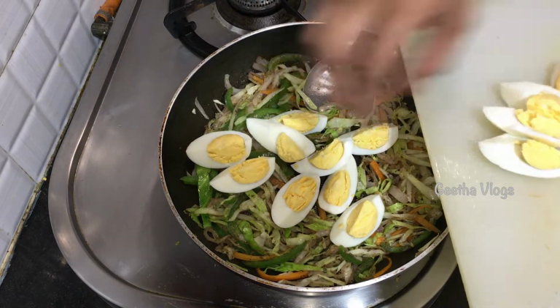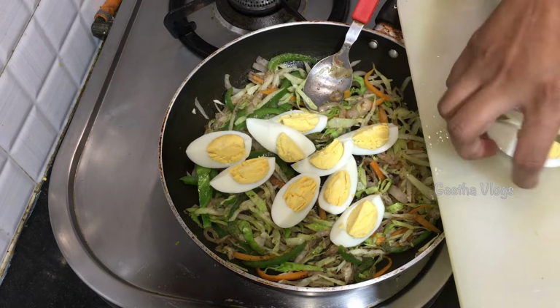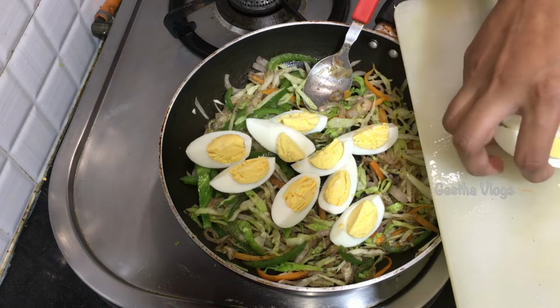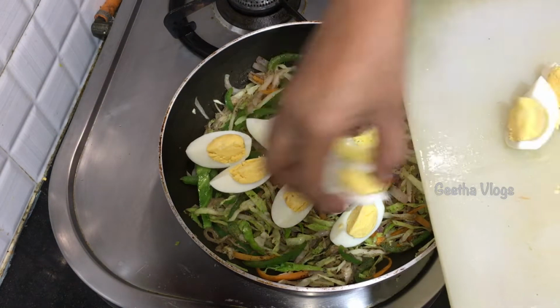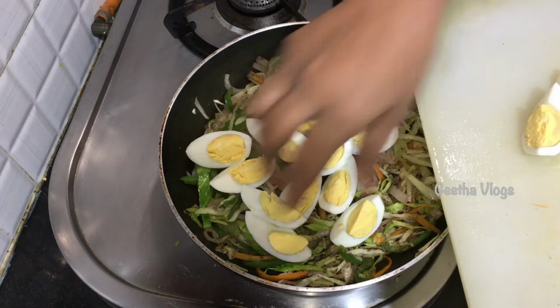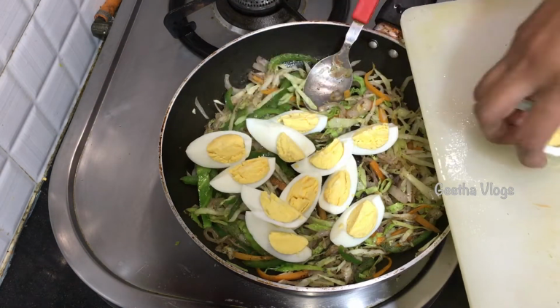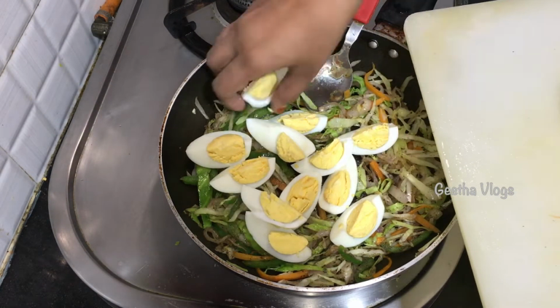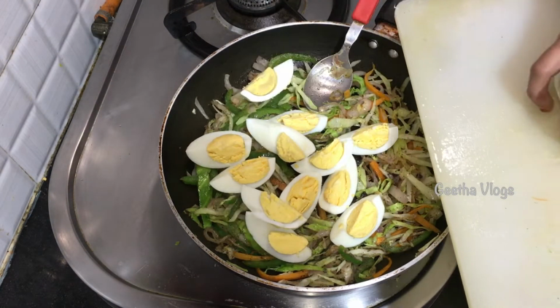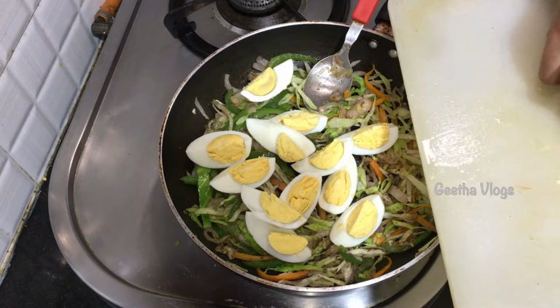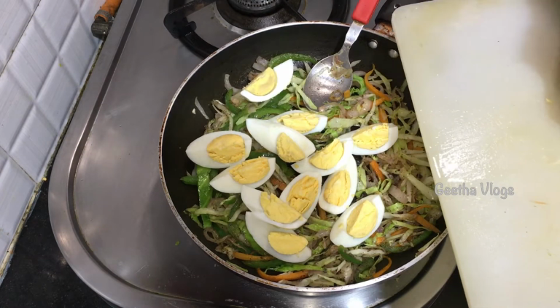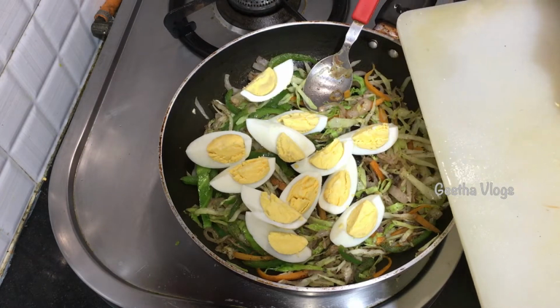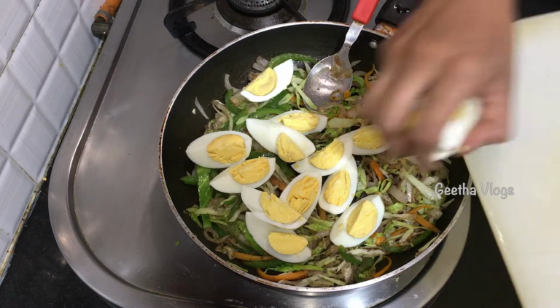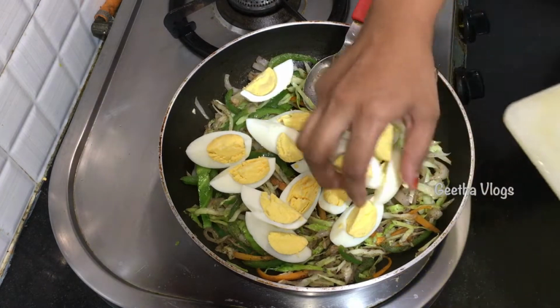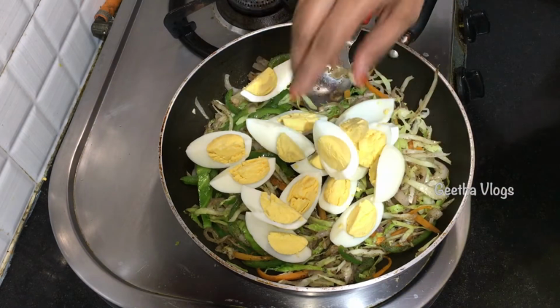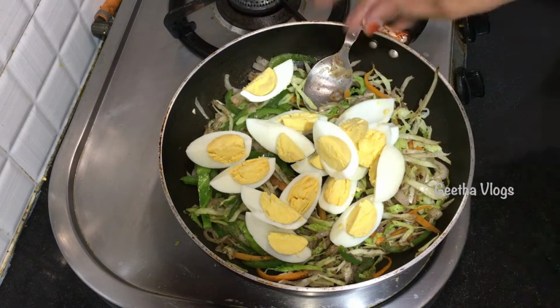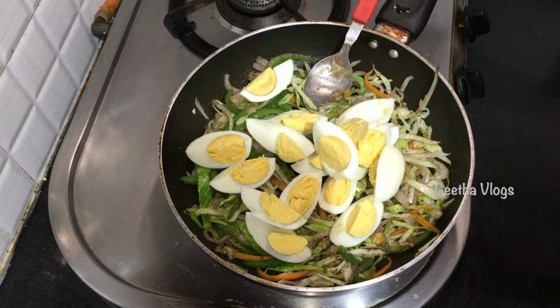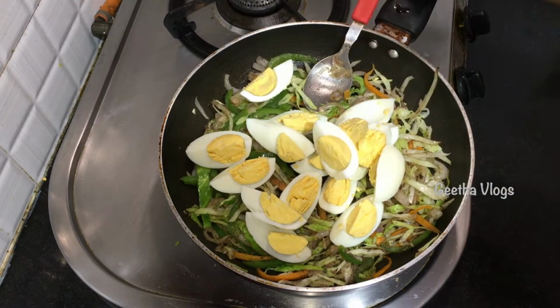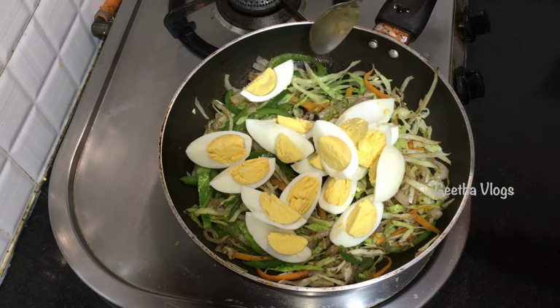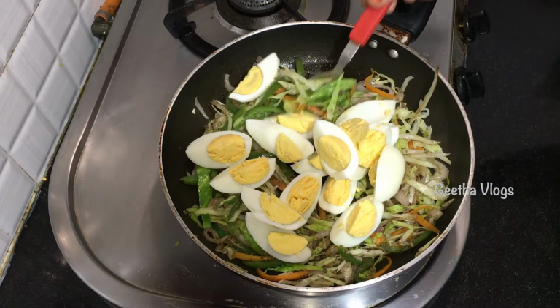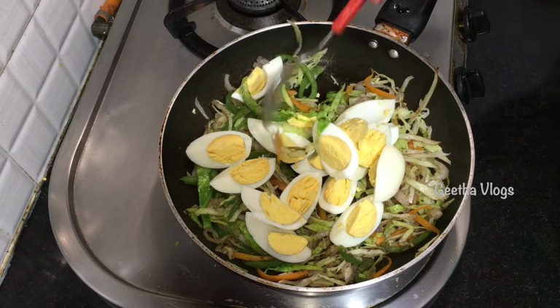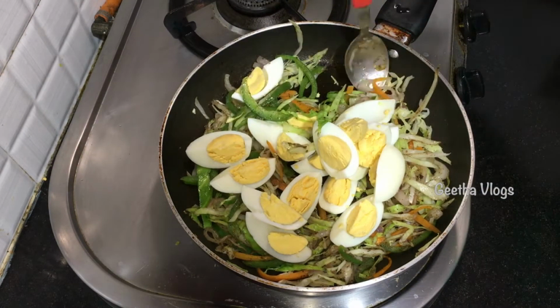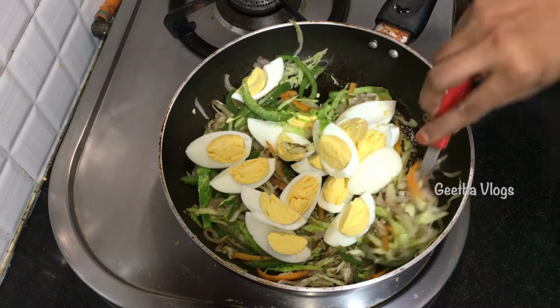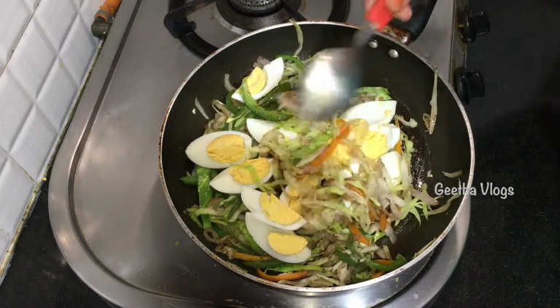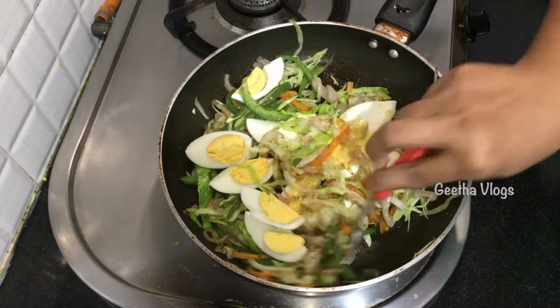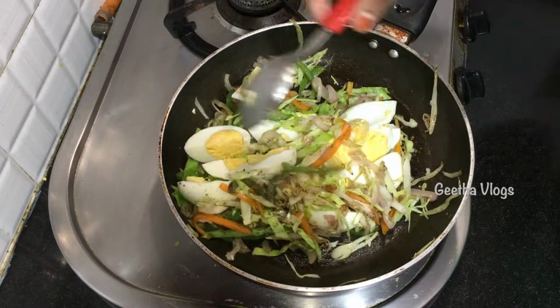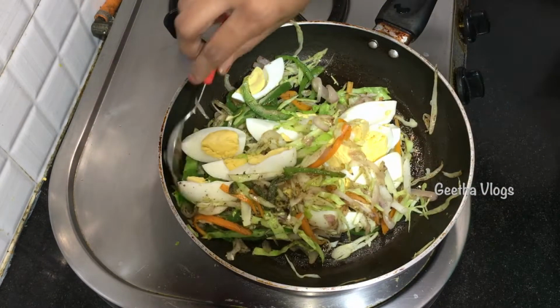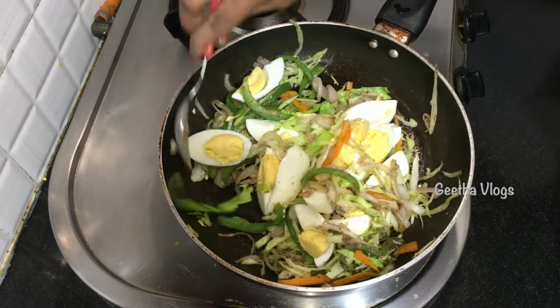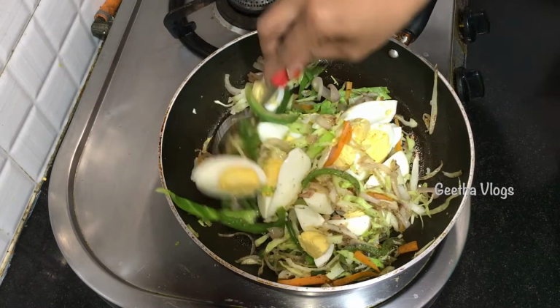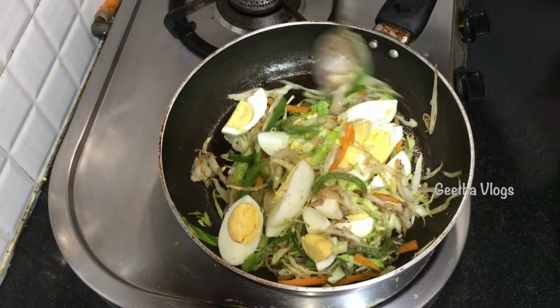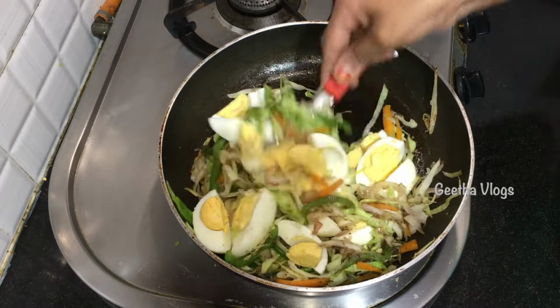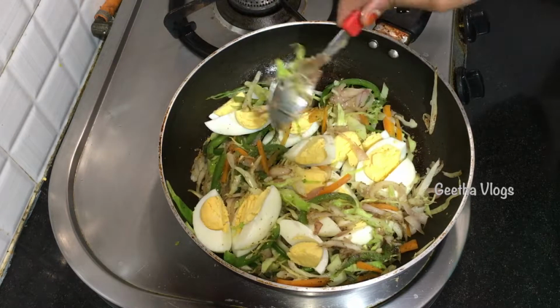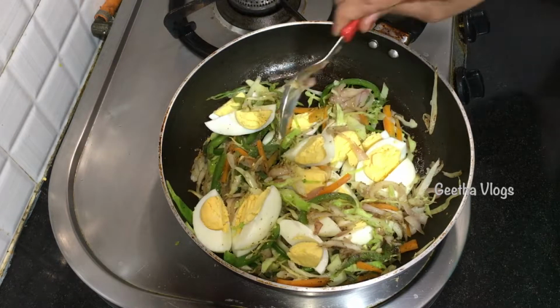If you add a slice of egg, it will be very good. Absolutely.